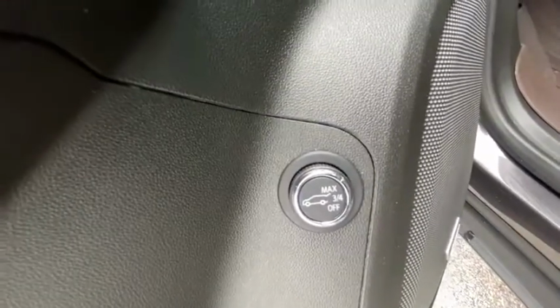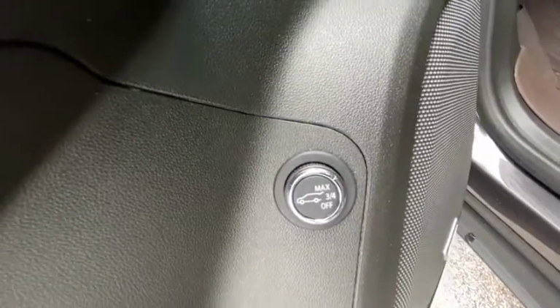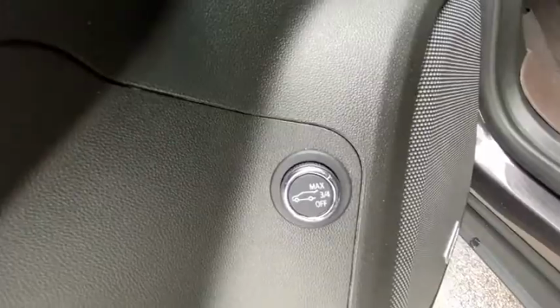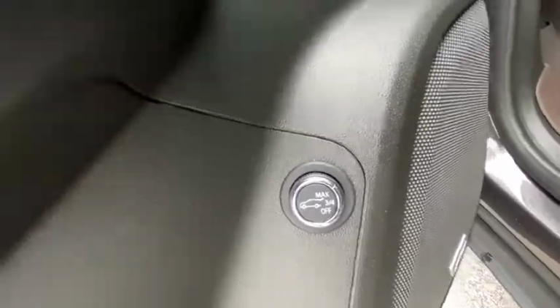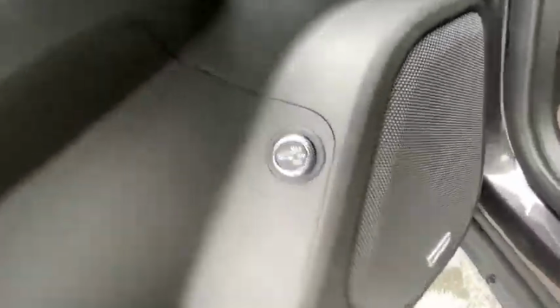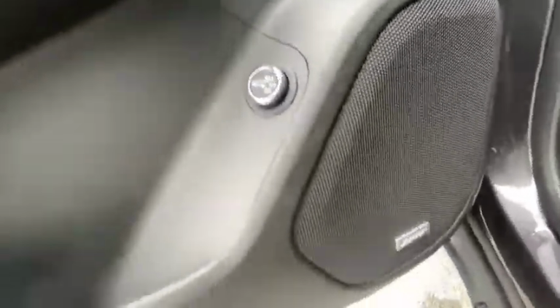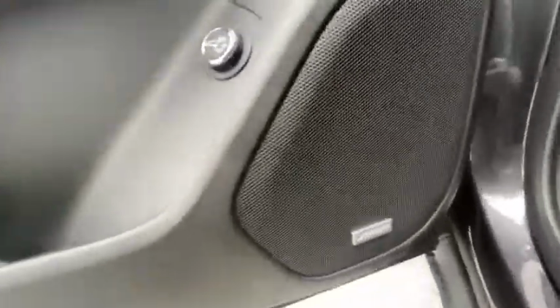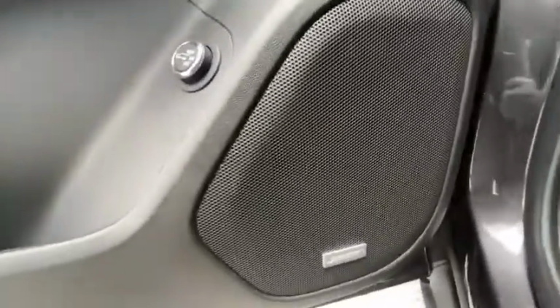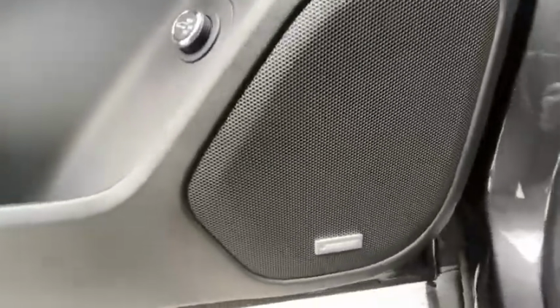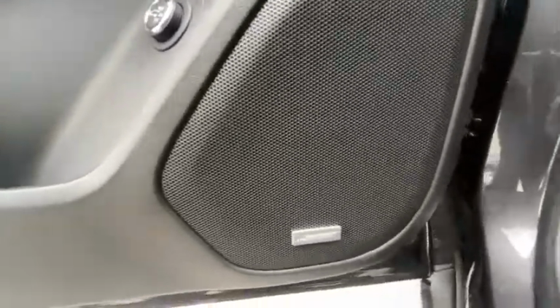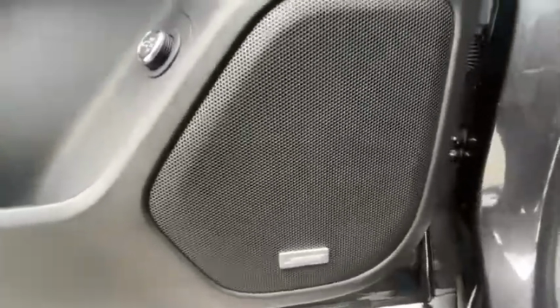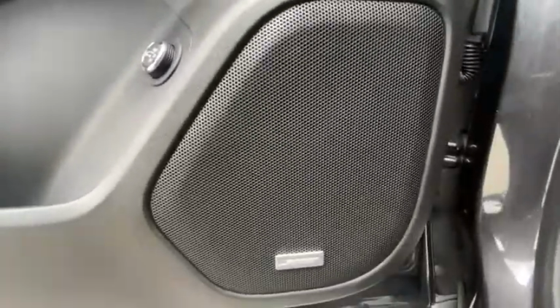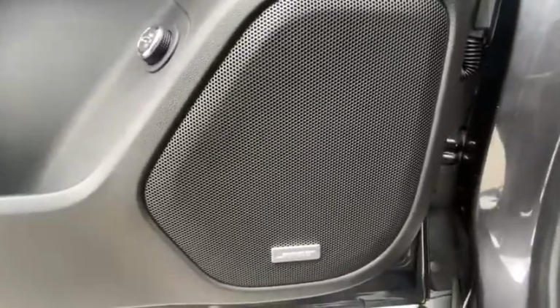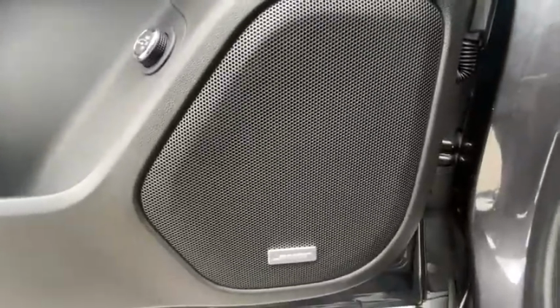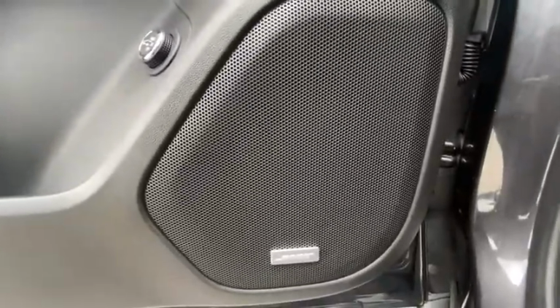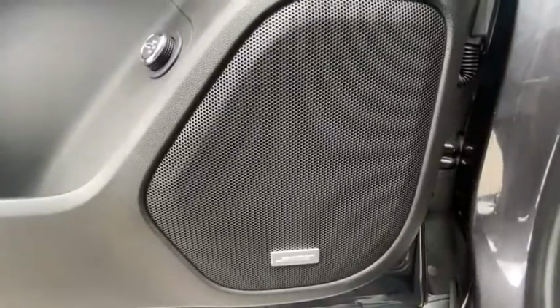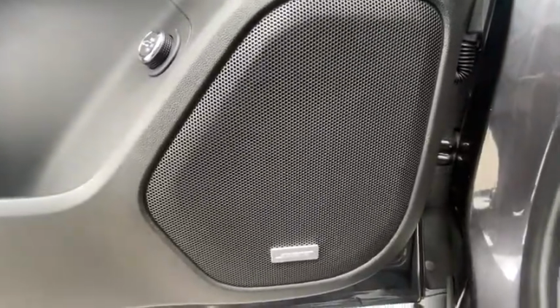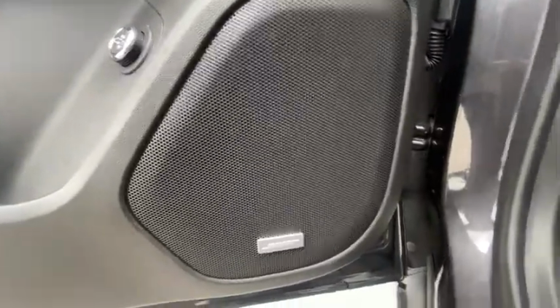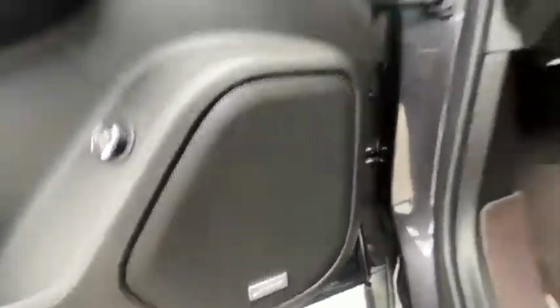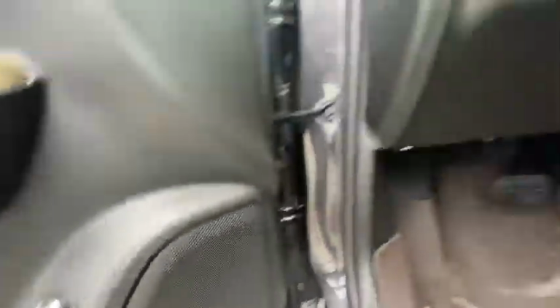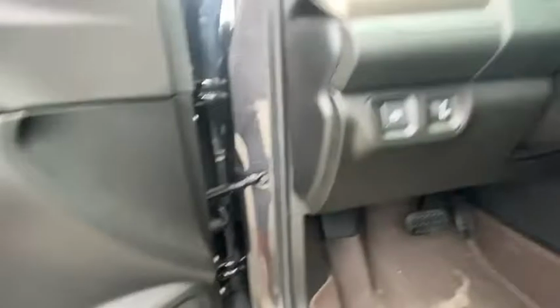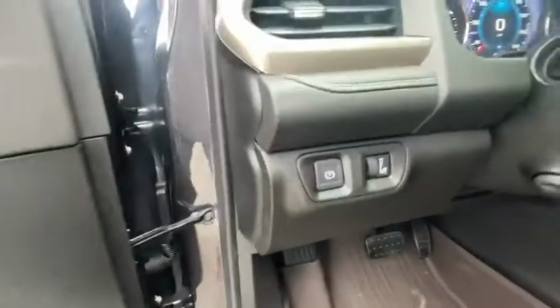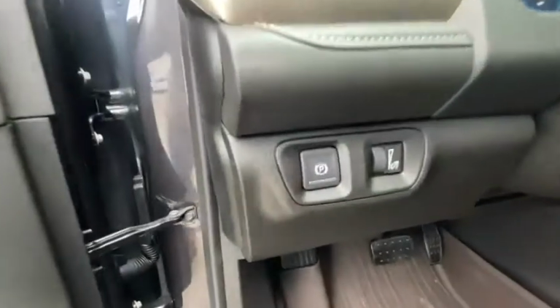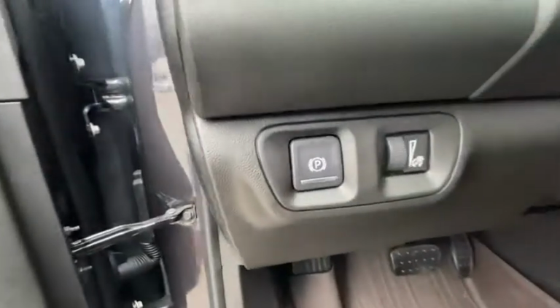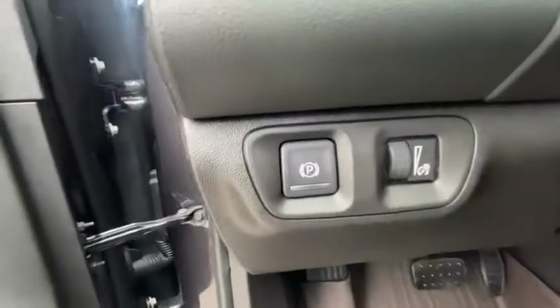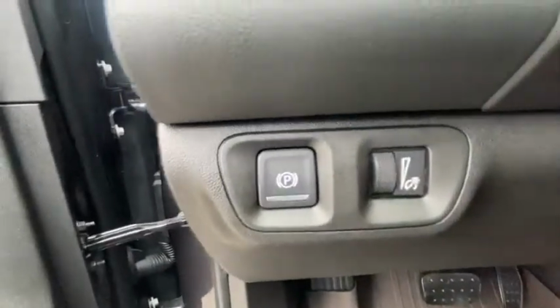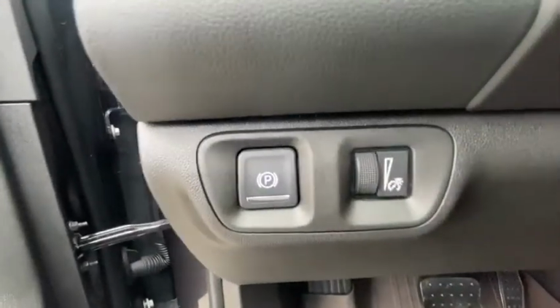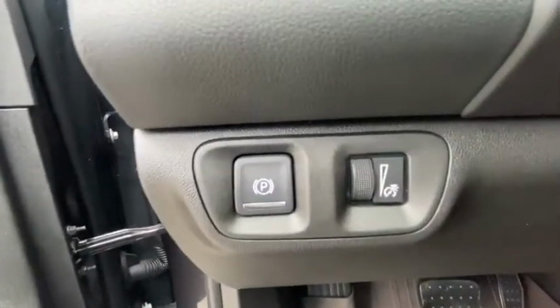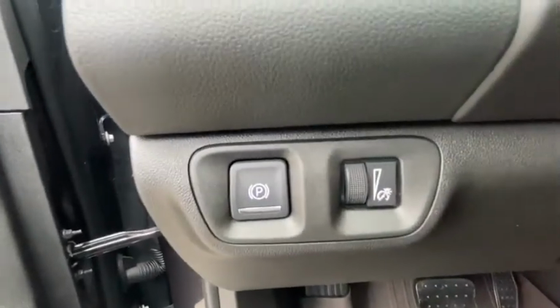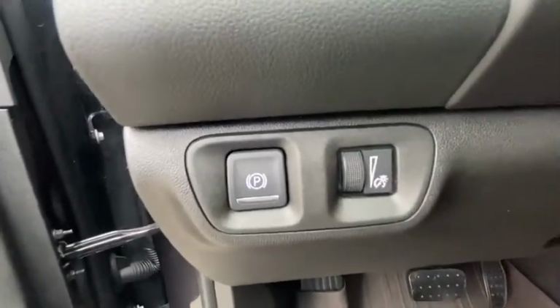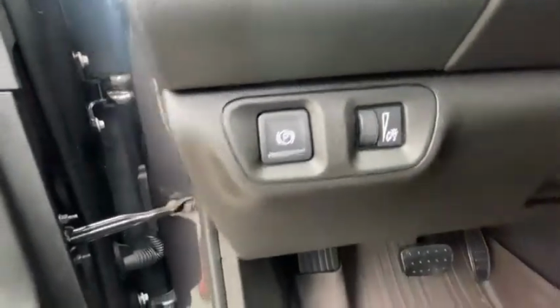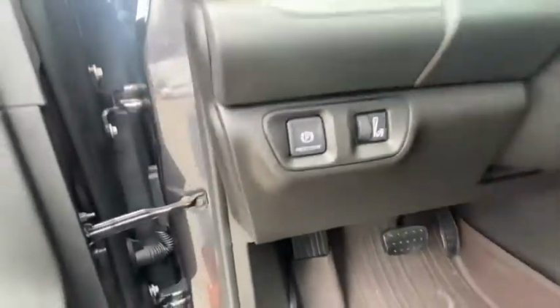Fog lights. Security system. If affordable style and reliability are what you're looking for, this vehicle couldn't be more perfect. Drive it today.